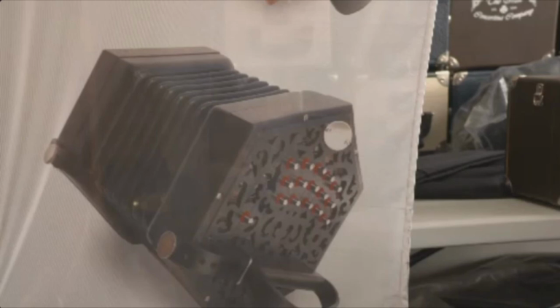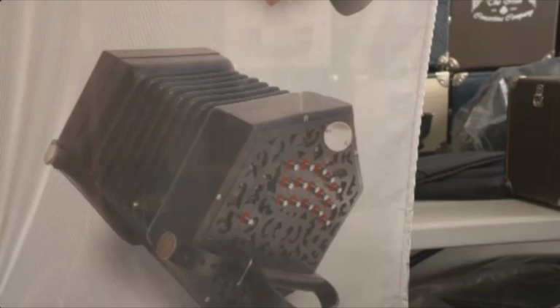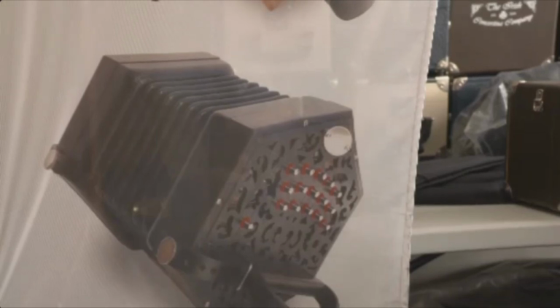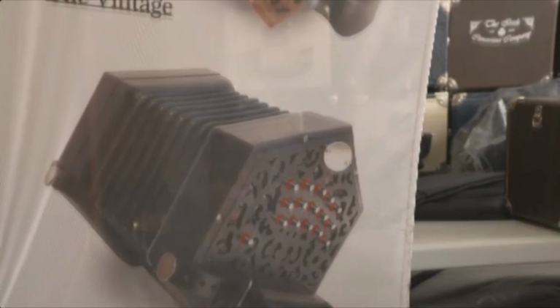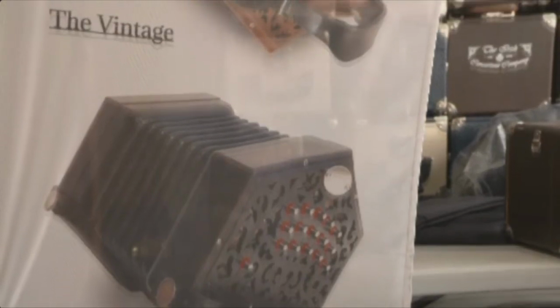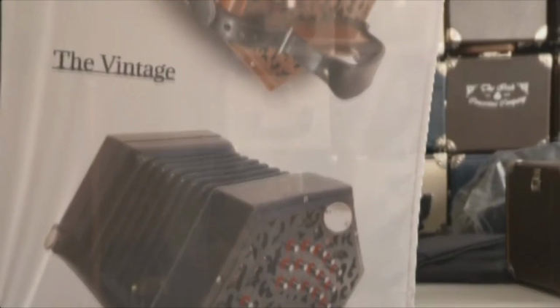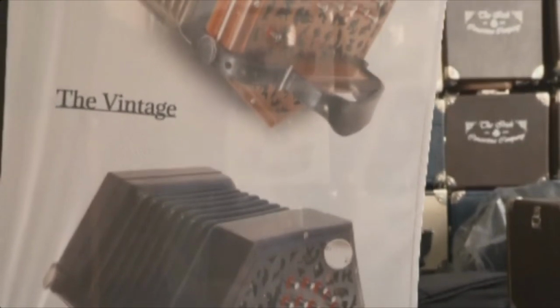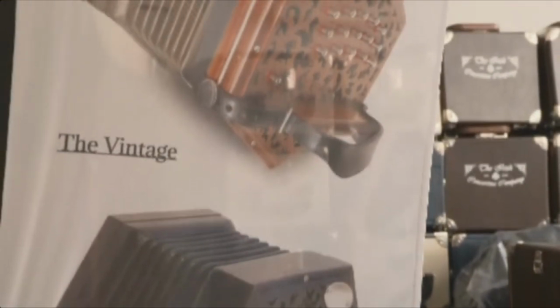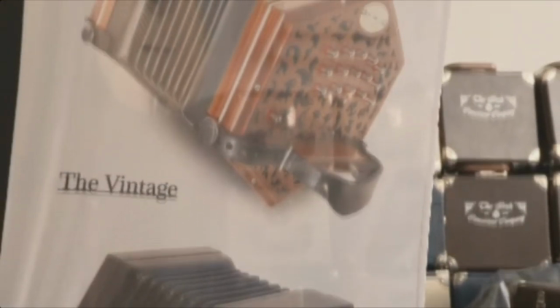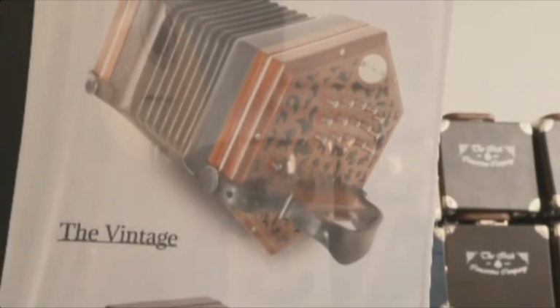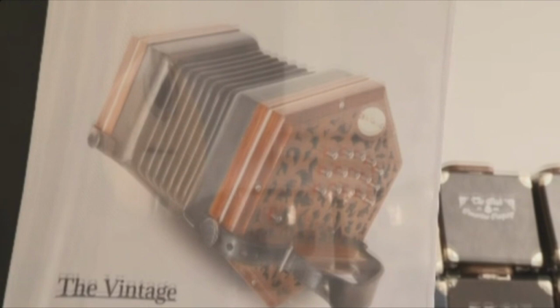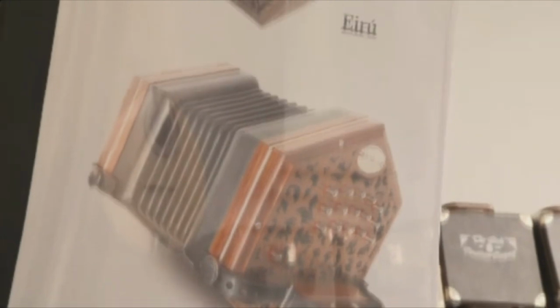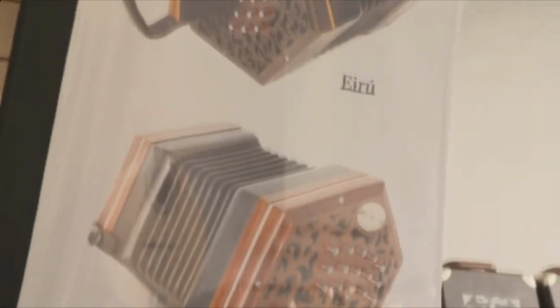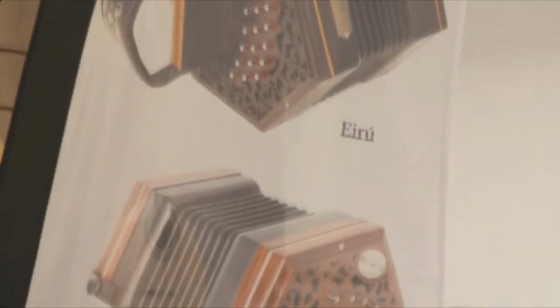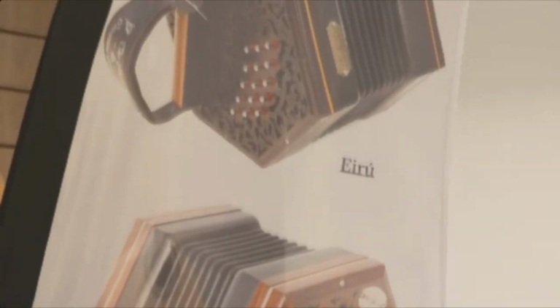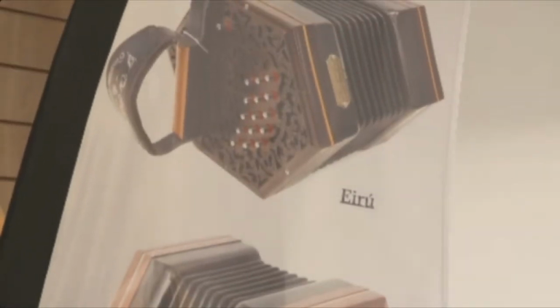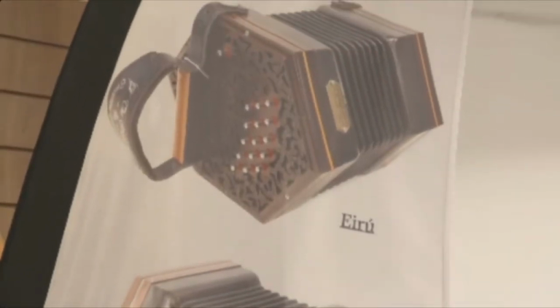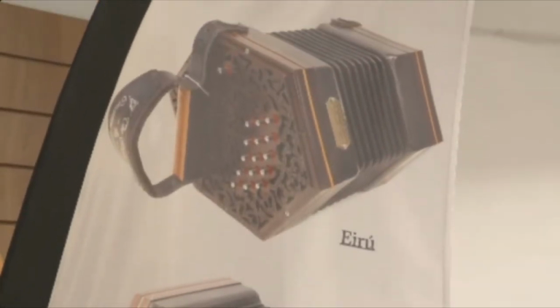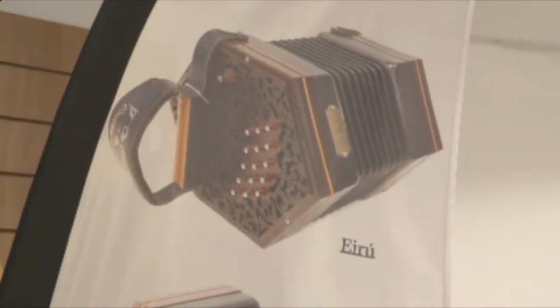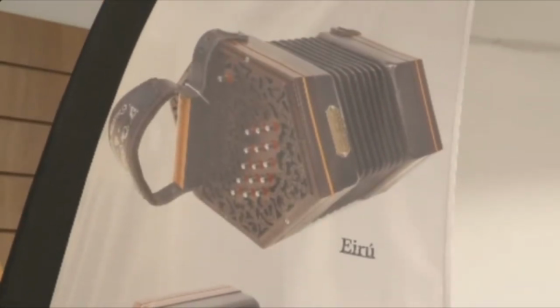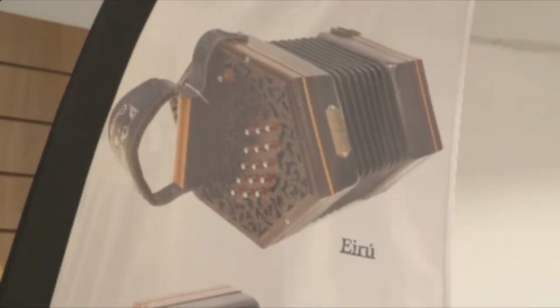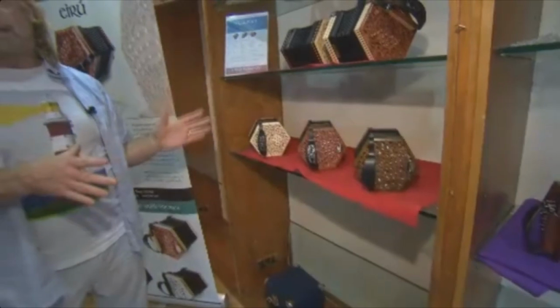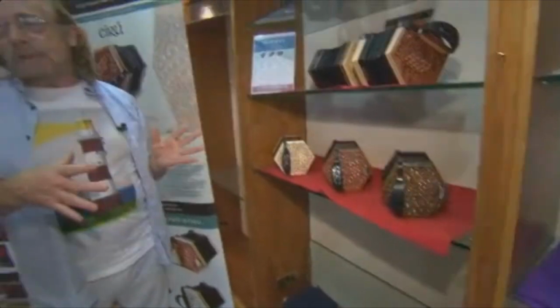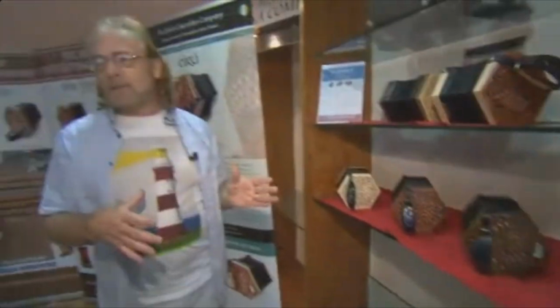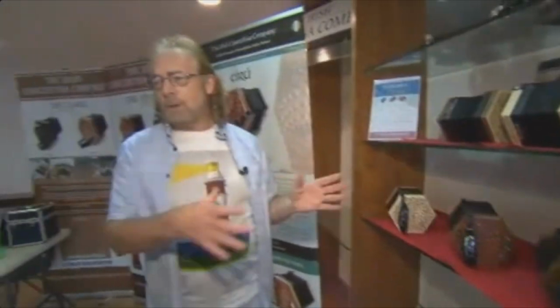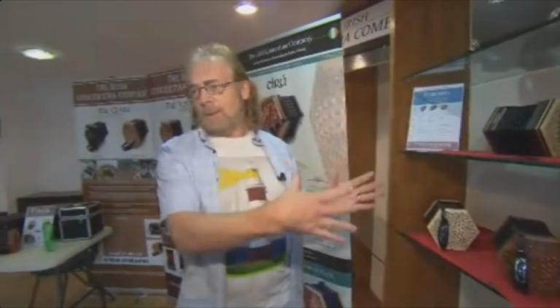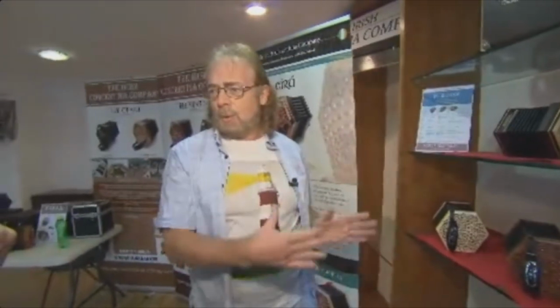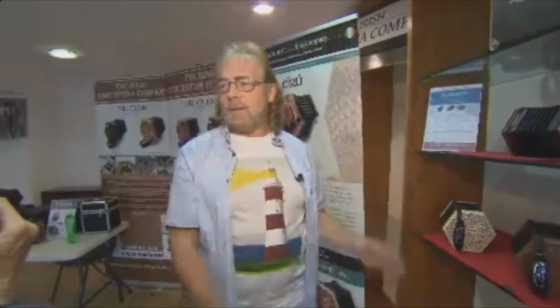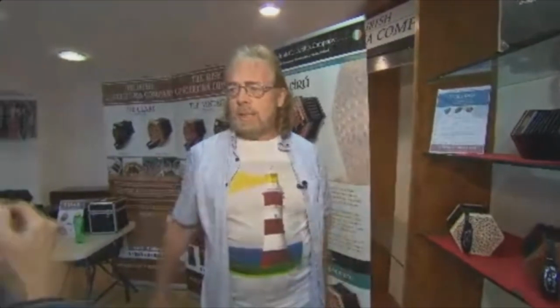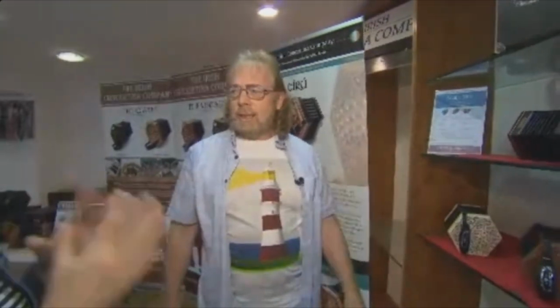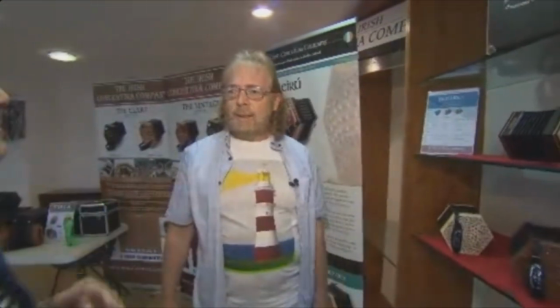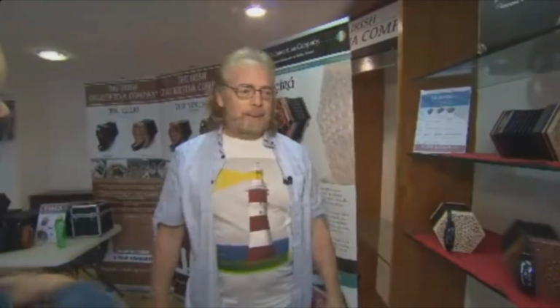We started about 10 years back making our basic Clare, and we've progressed until this year we make this concertina called Year Rue. That looks very fancy. So as we progress we need to meet teachers and show them what we're at. How did you get into the business, Sean?